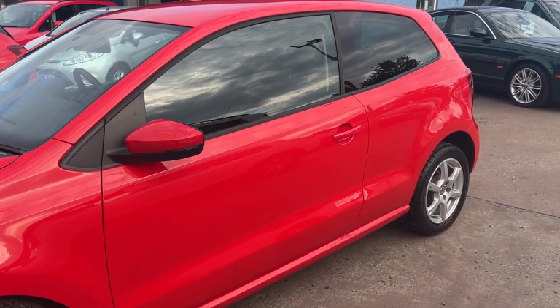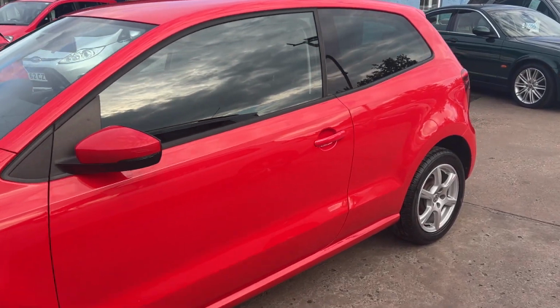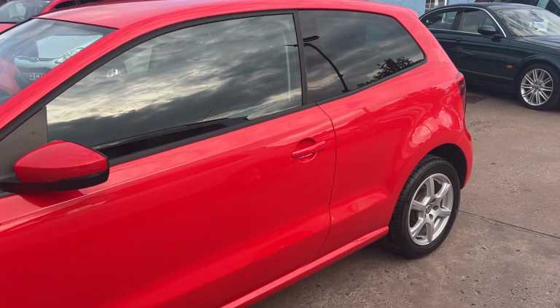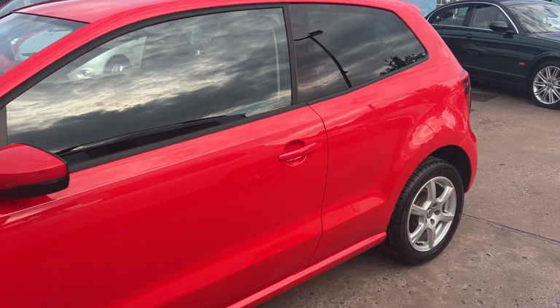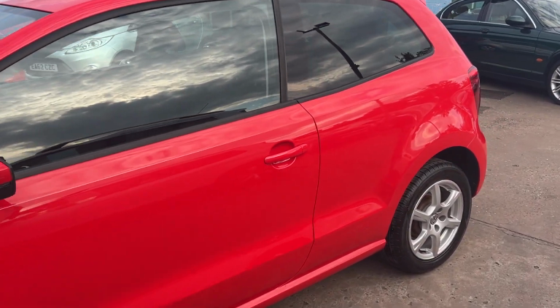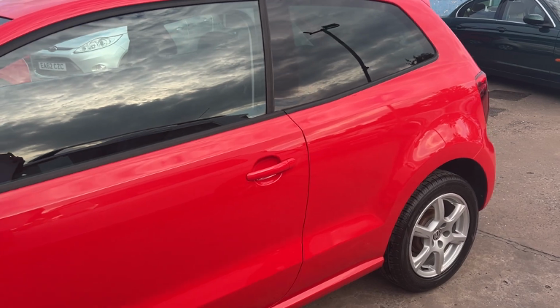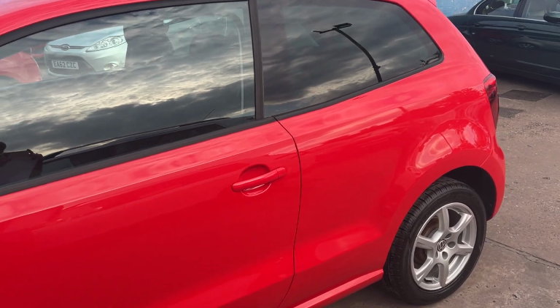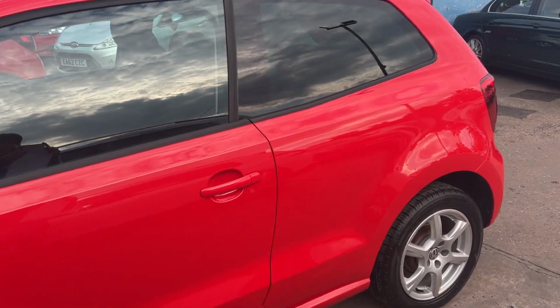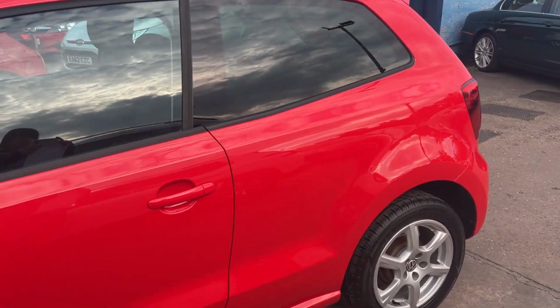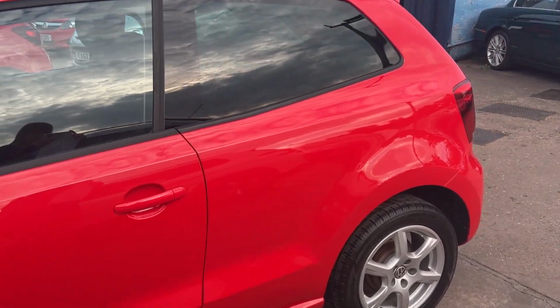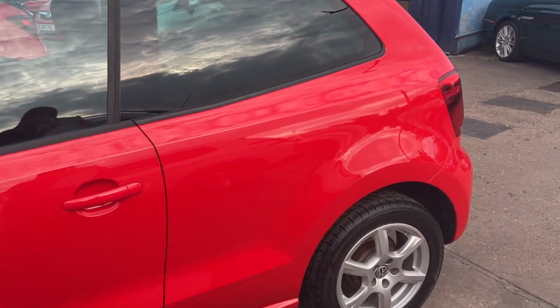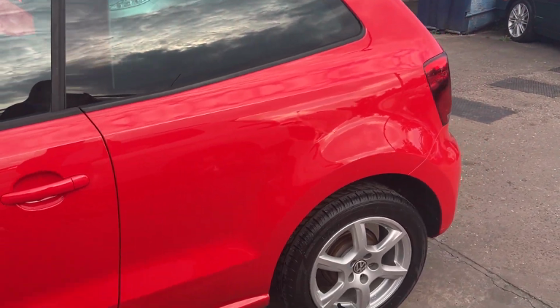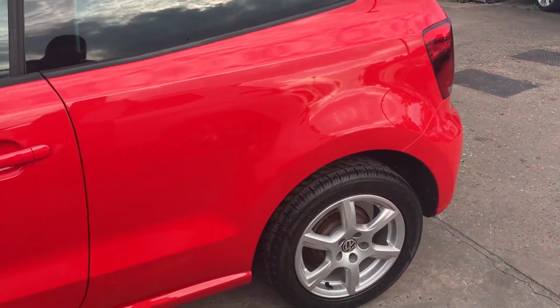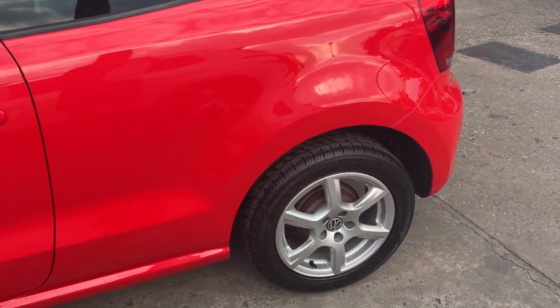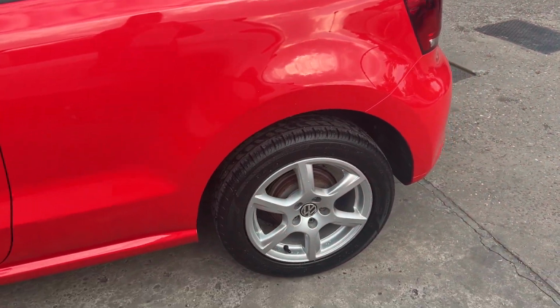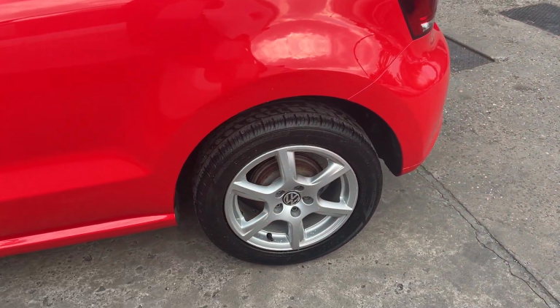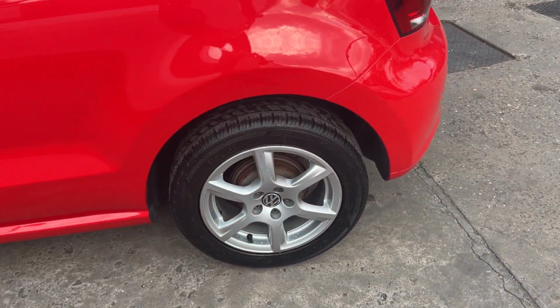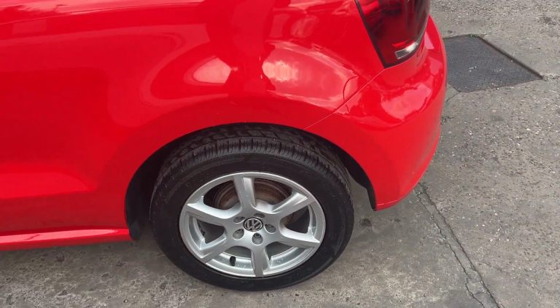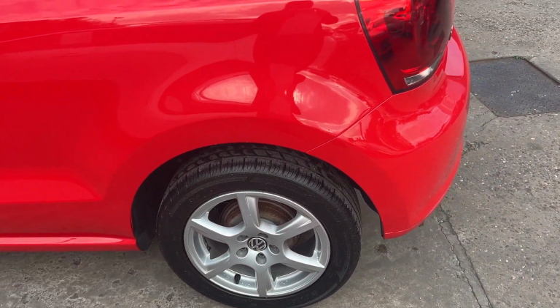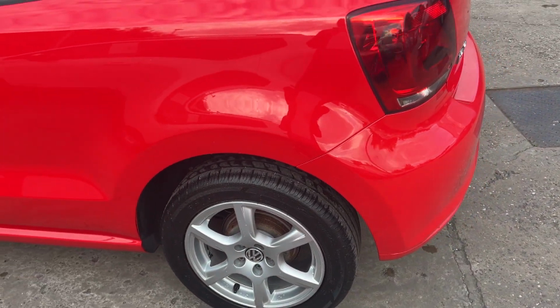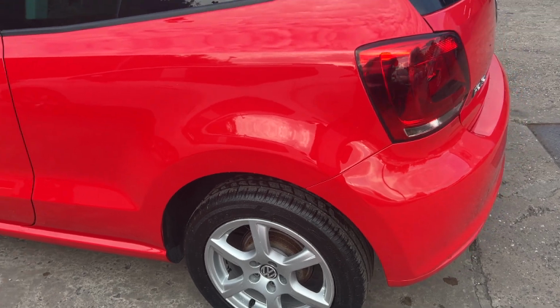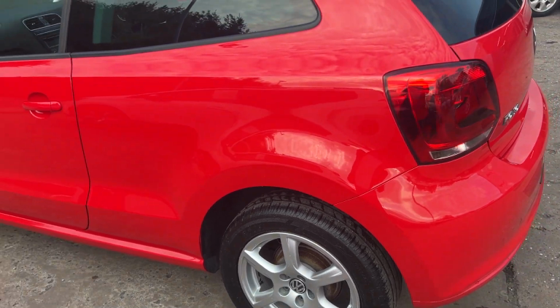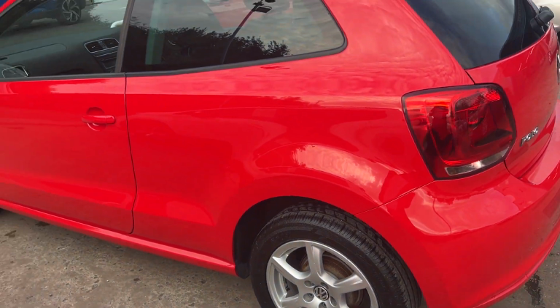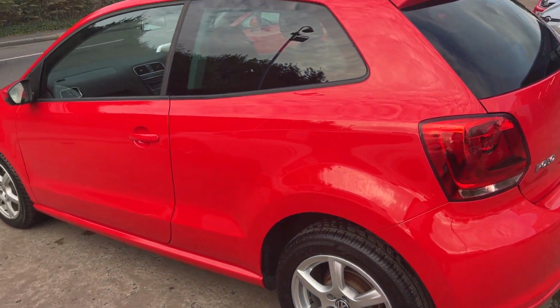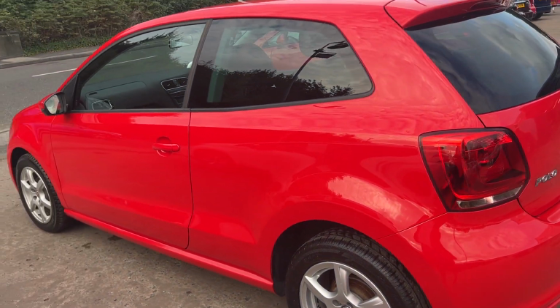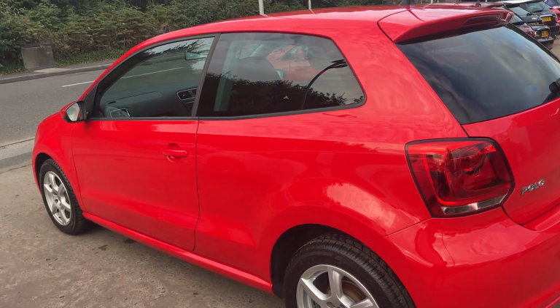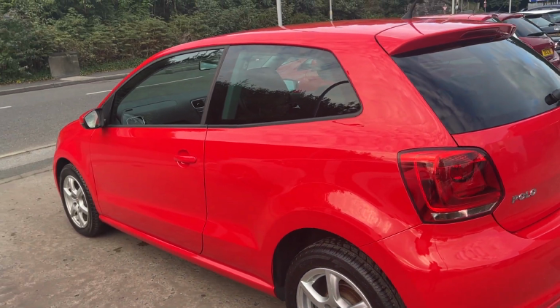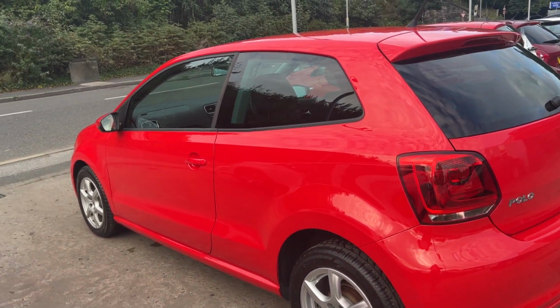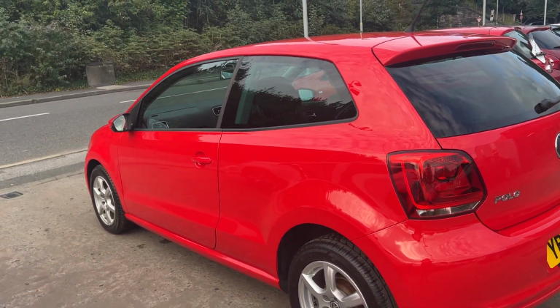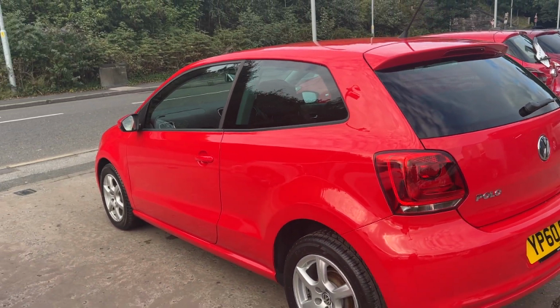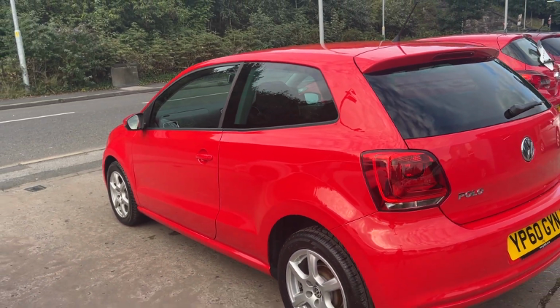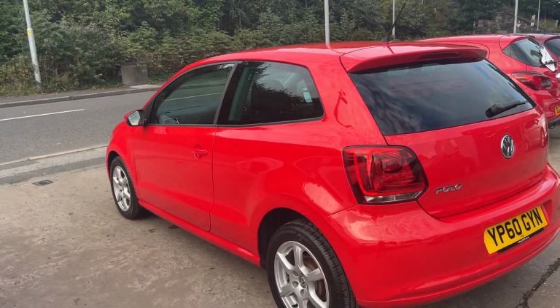This car is in bright red, has a 1200 petrol engine. The car has 15 inch alloy wheels, air conditioning, electric heated mirrors, and it's a 5 speed.